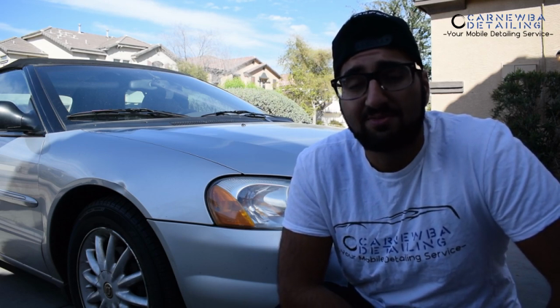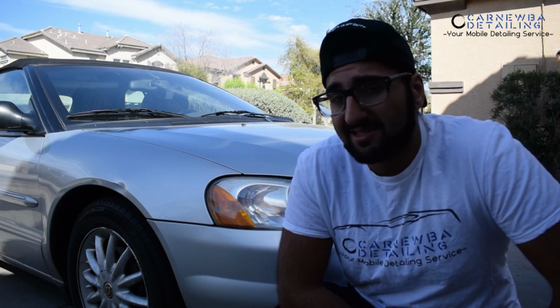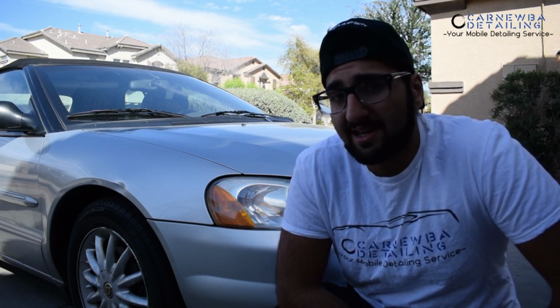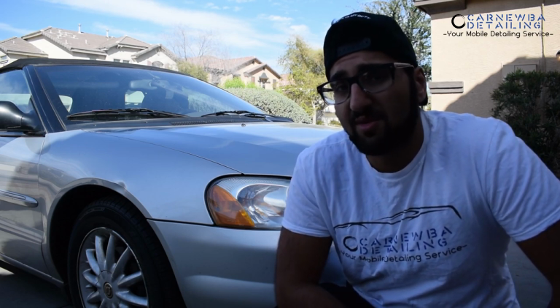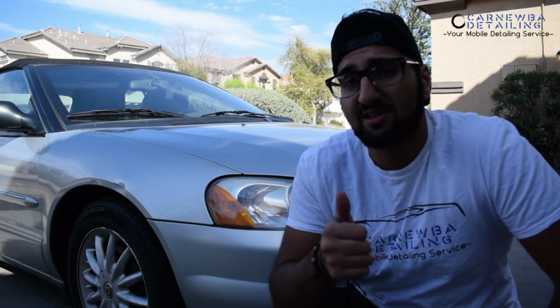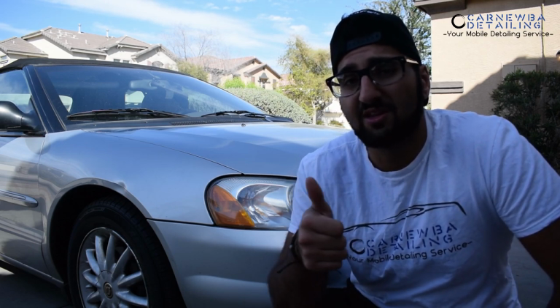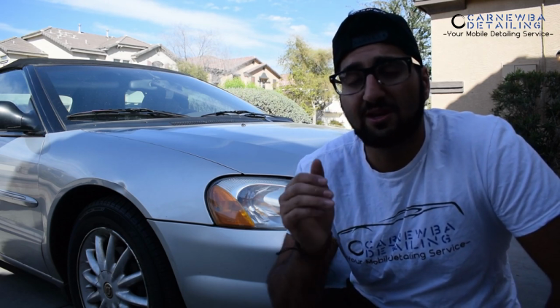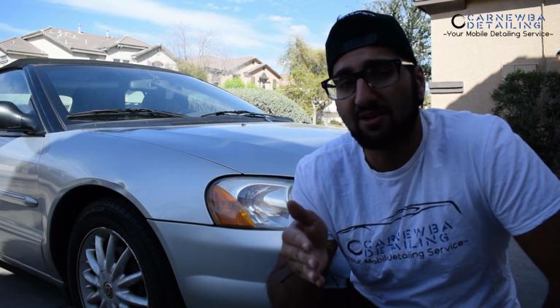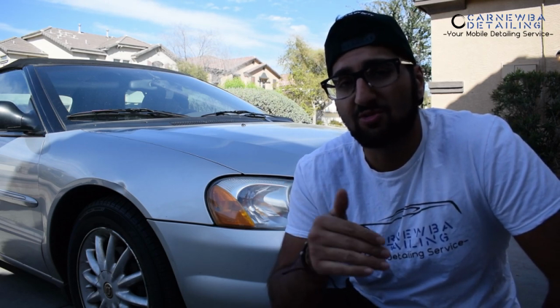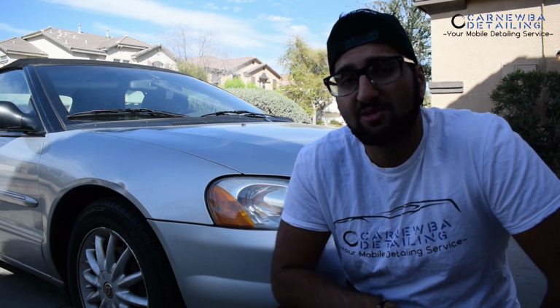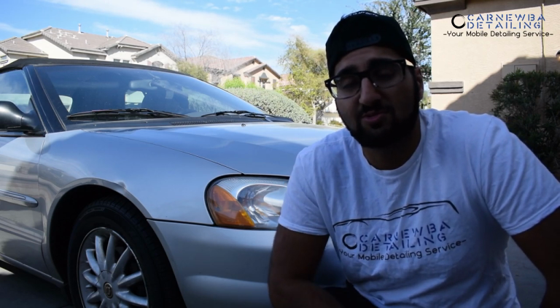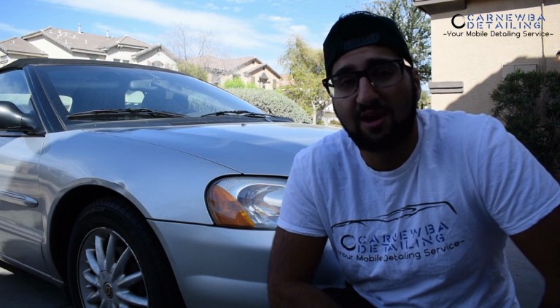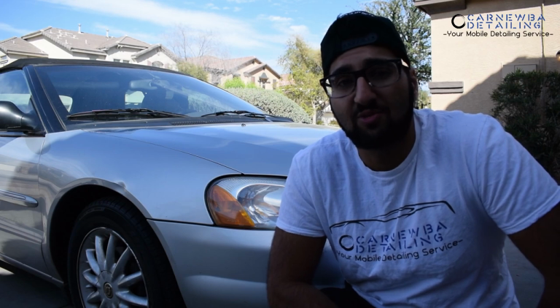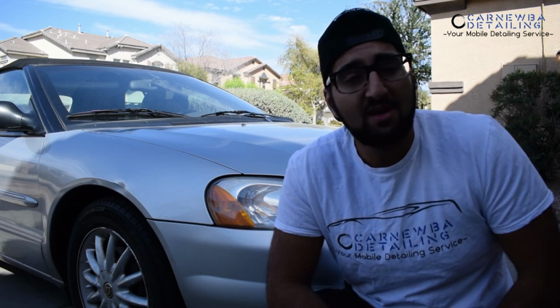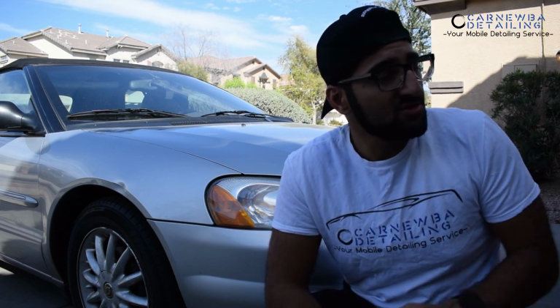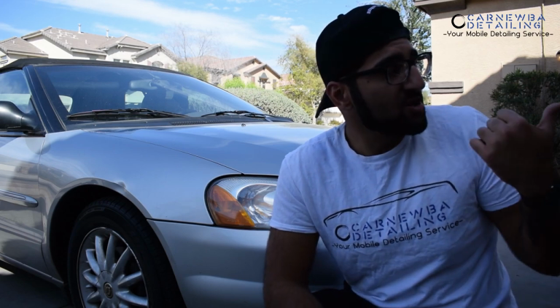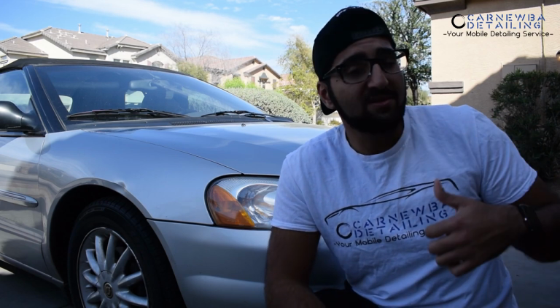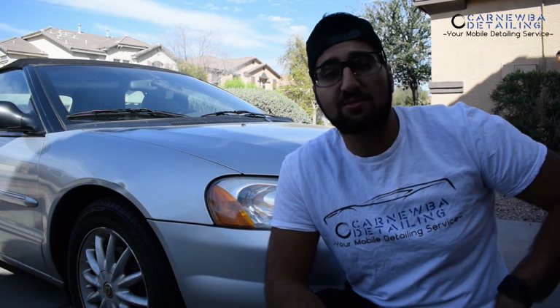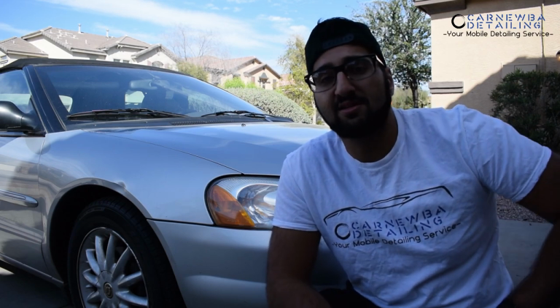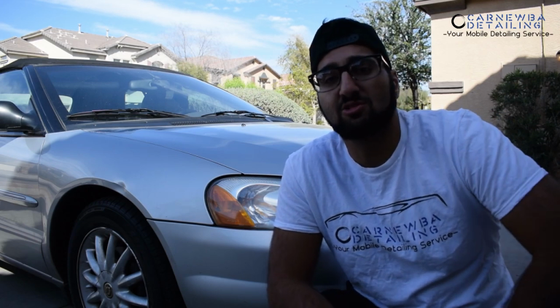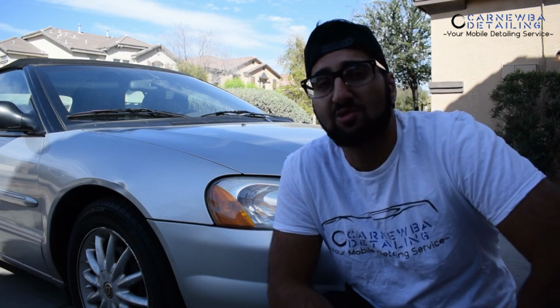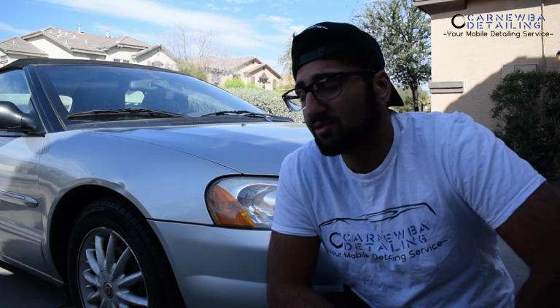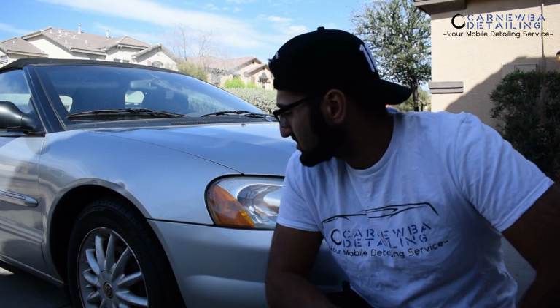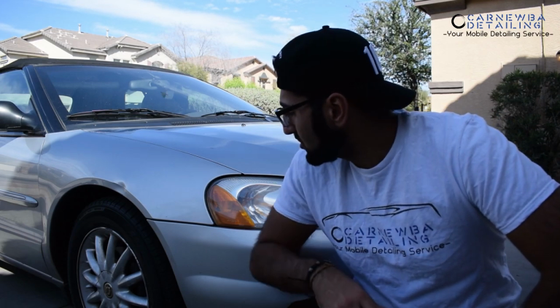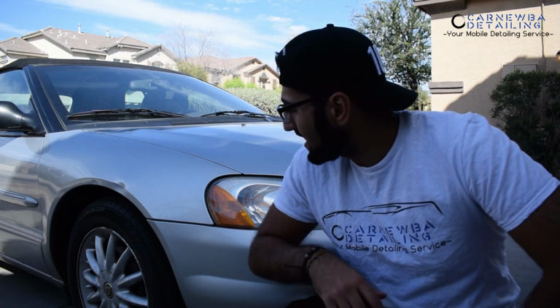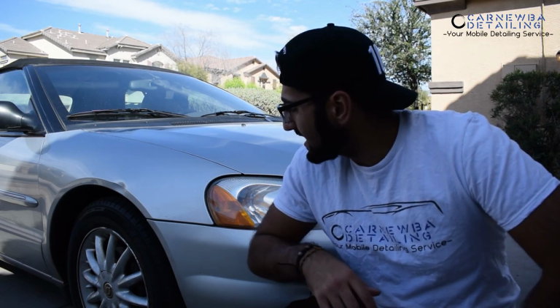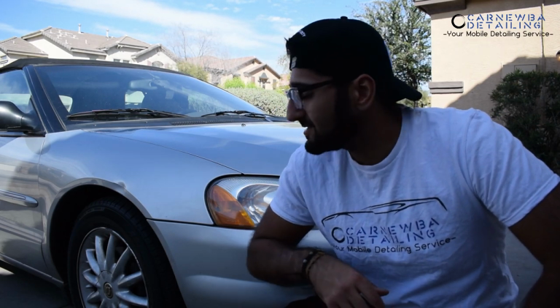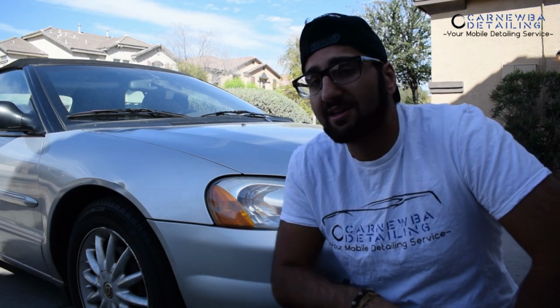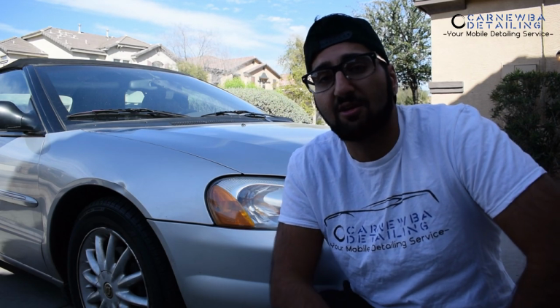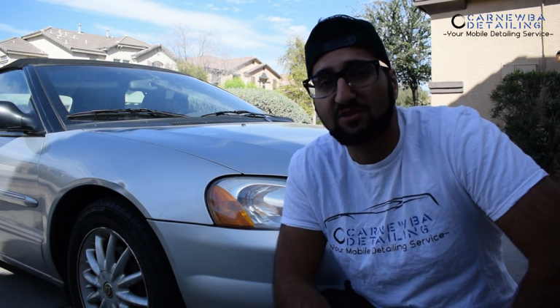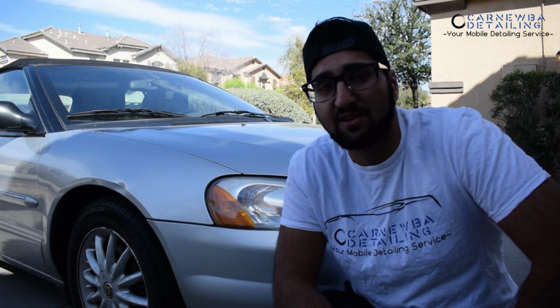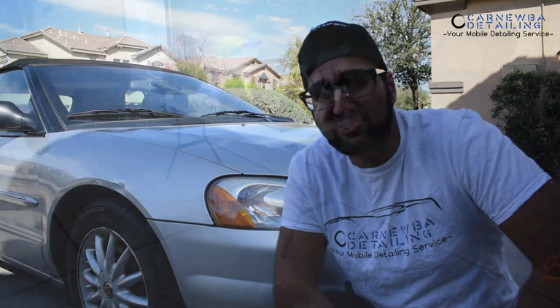So go ahead and follow me on there so you can keep up with everything else that's going on and also some giveaways as well in the process. Besides that guys, remember to leave a thumbs up and also remember to subscribe. So let's jump into the products and tools that we're going to utilize to take care of this vehicle today.